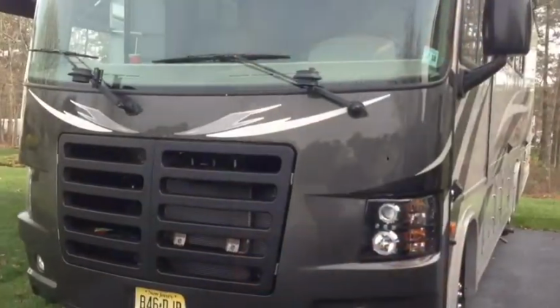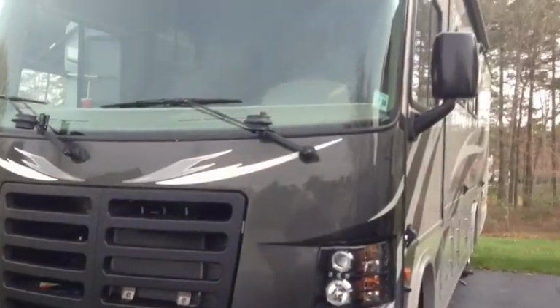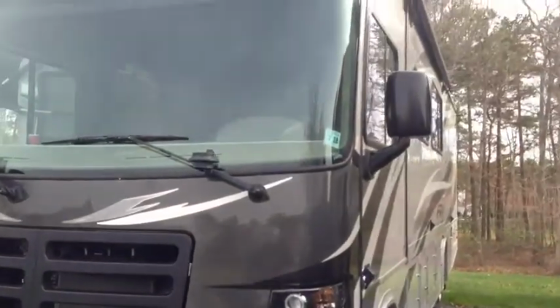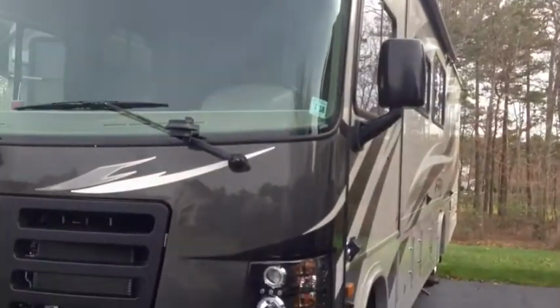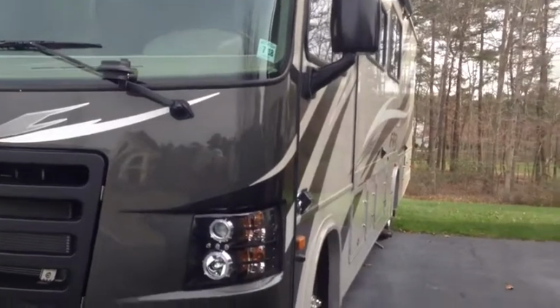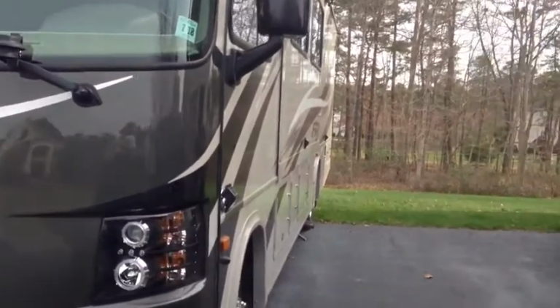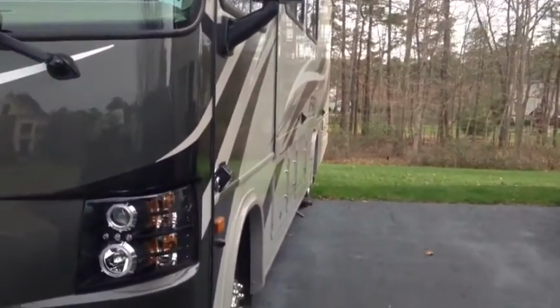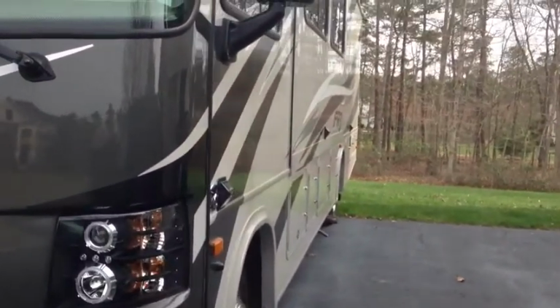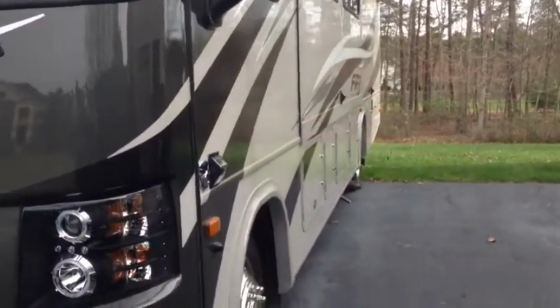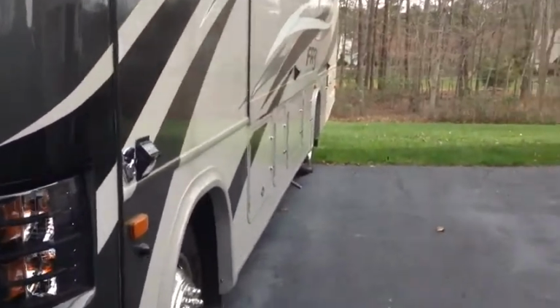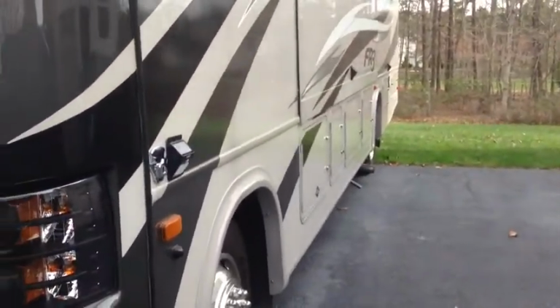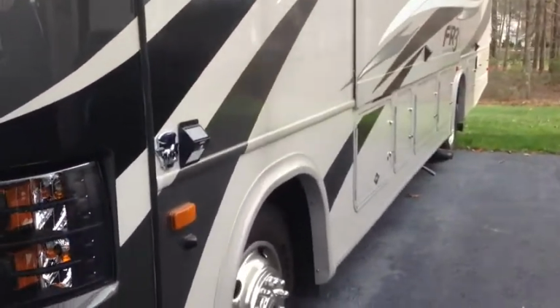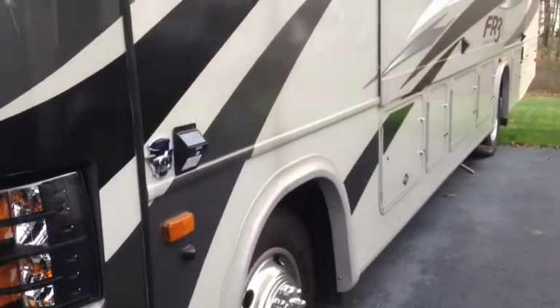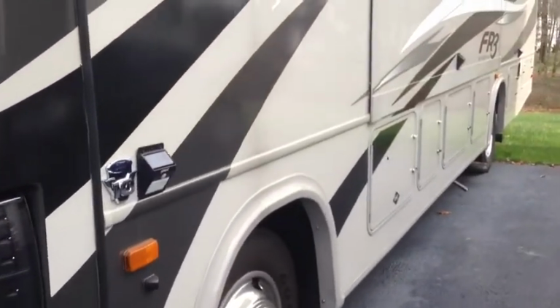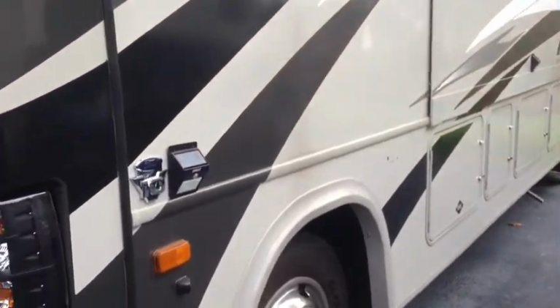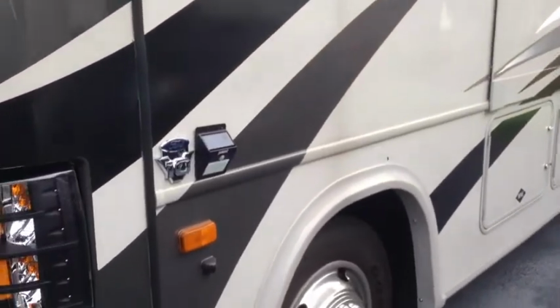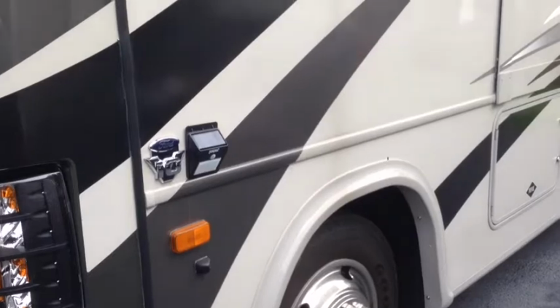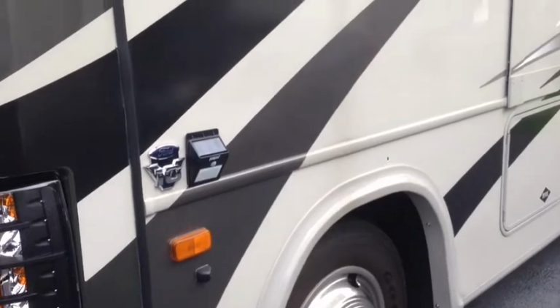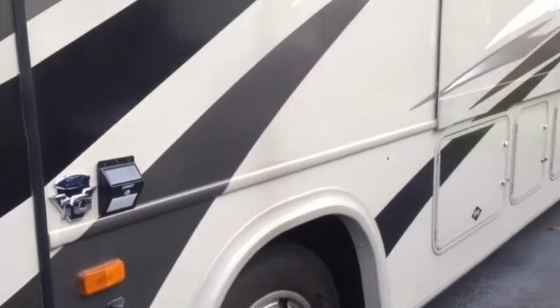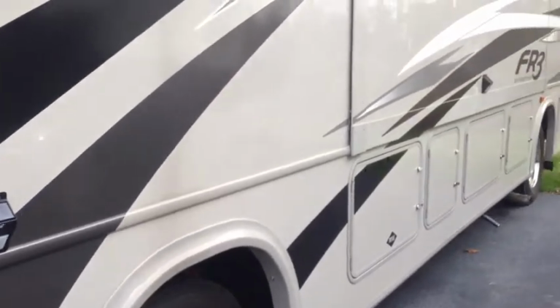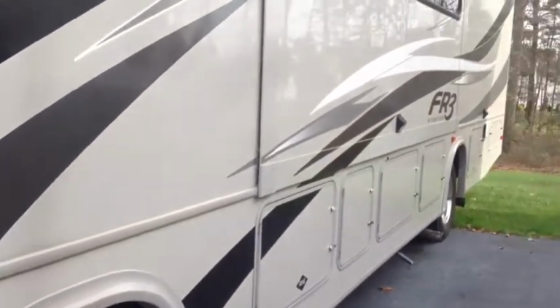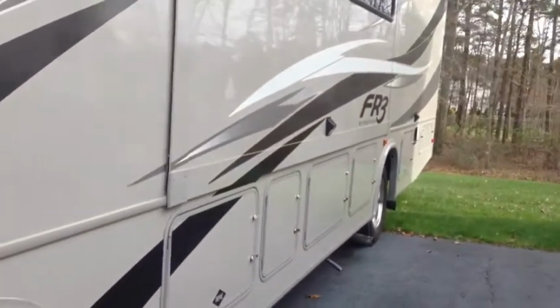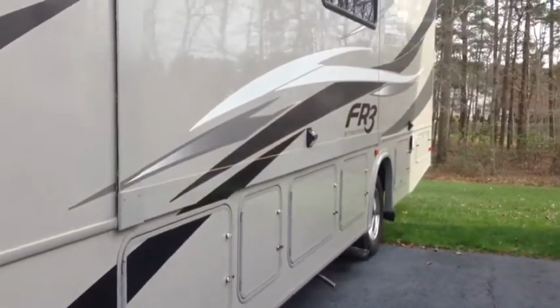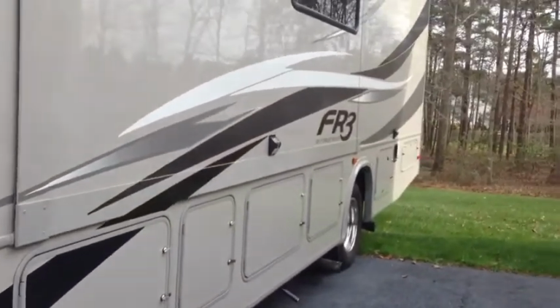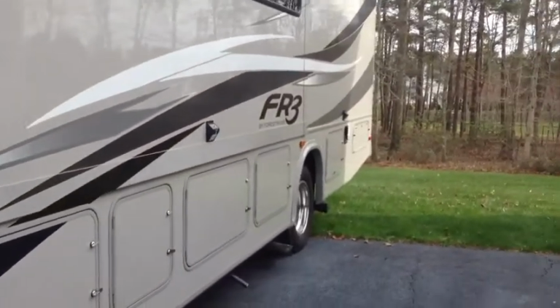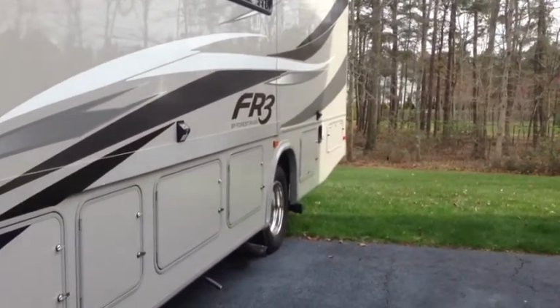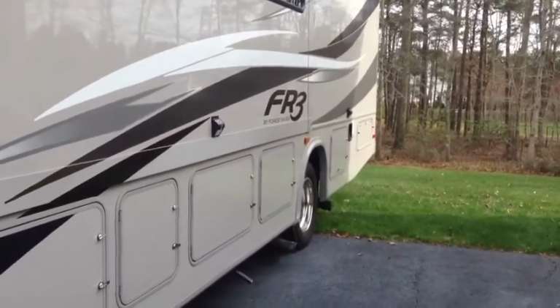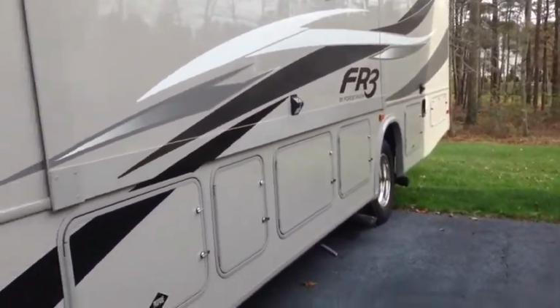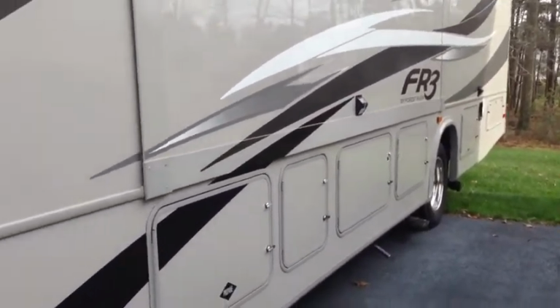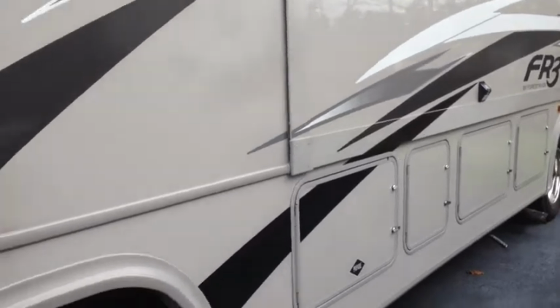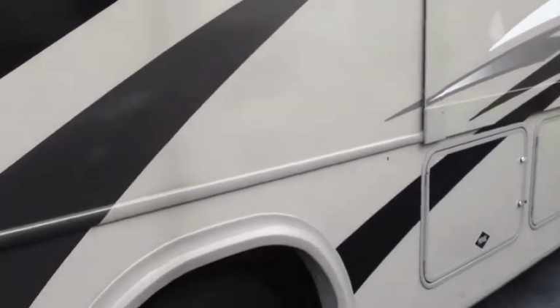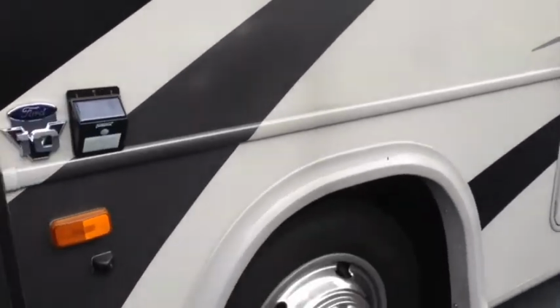Okay folks, so here we are — here's the RV. I already installed the solar LED light. There's one, there's two, there's three back there. Very easy — took only a few minutes.